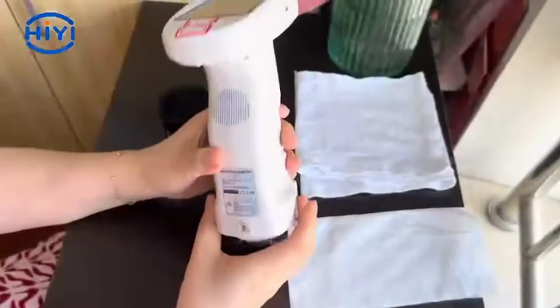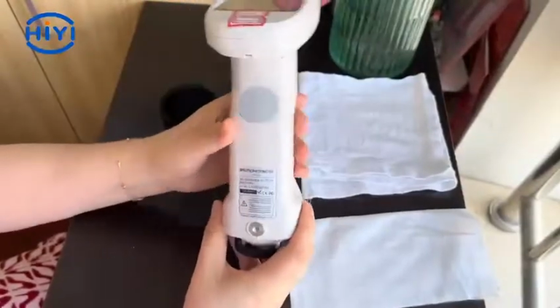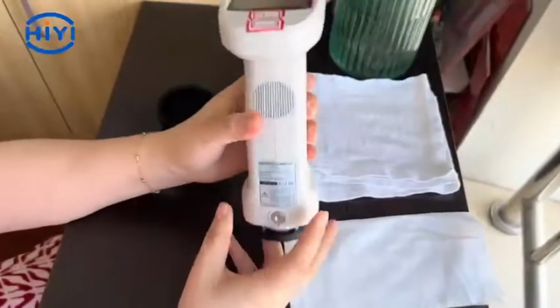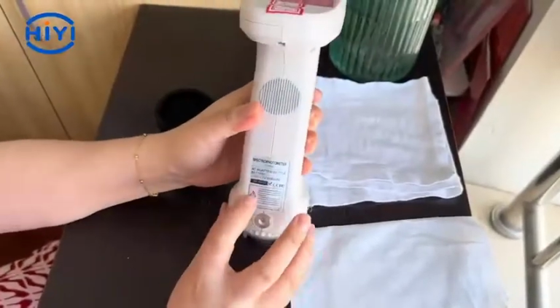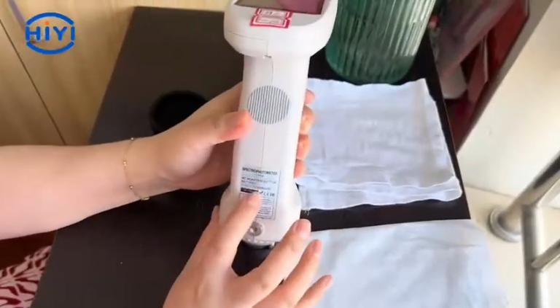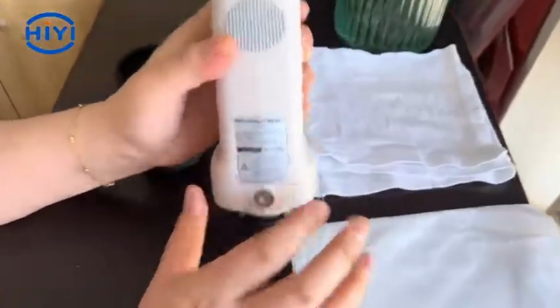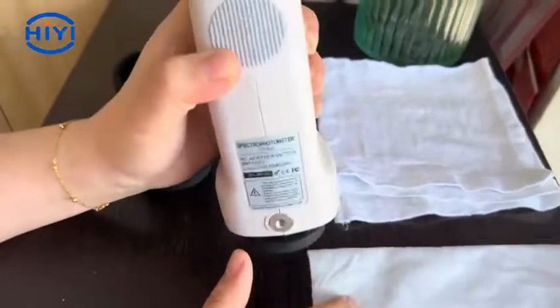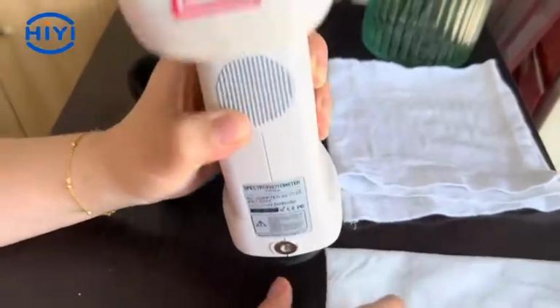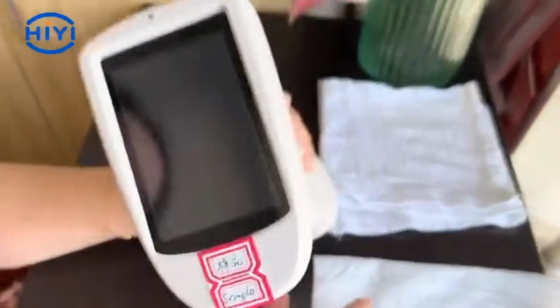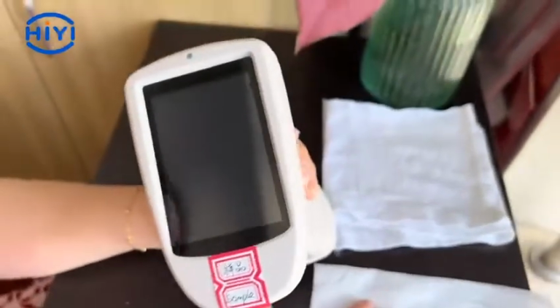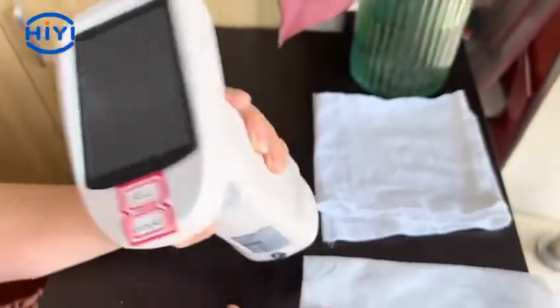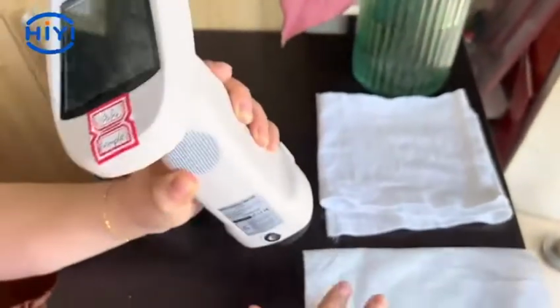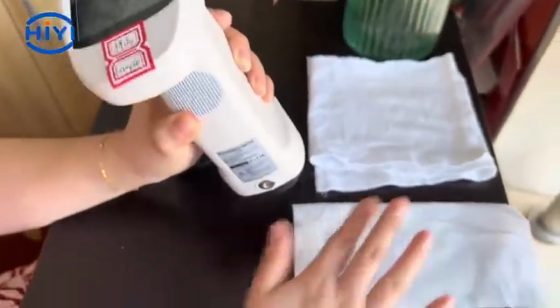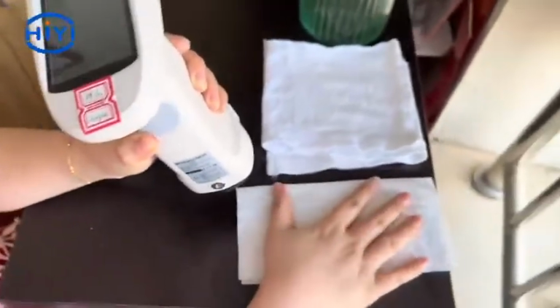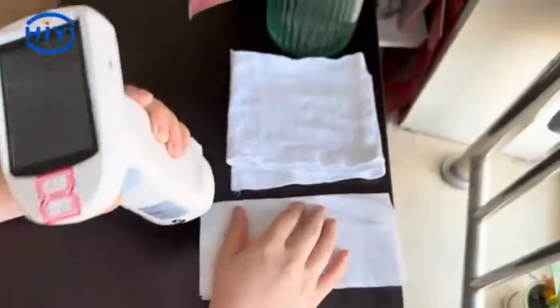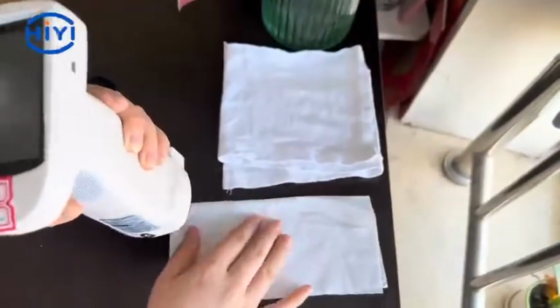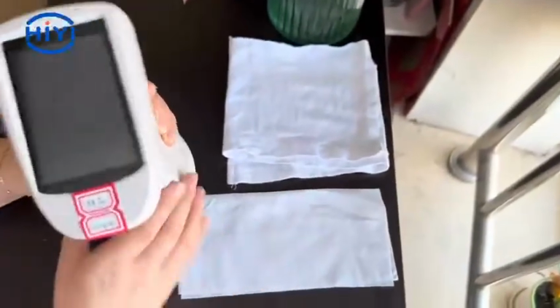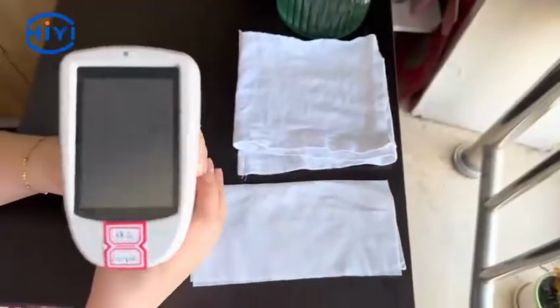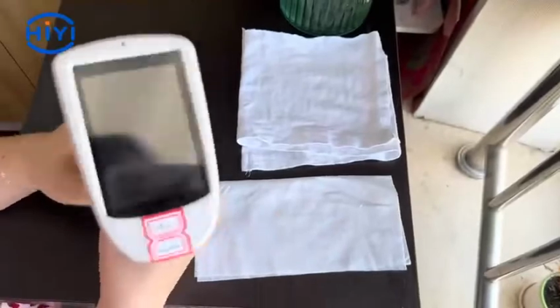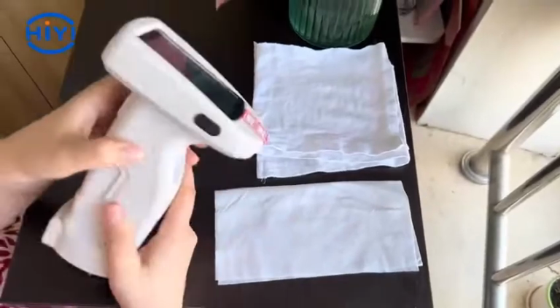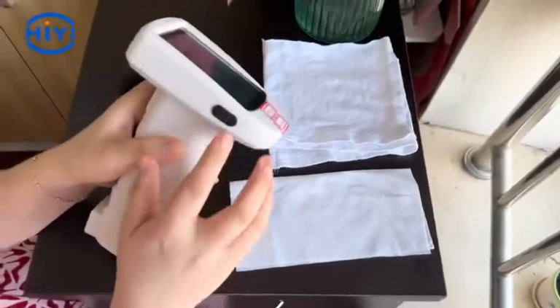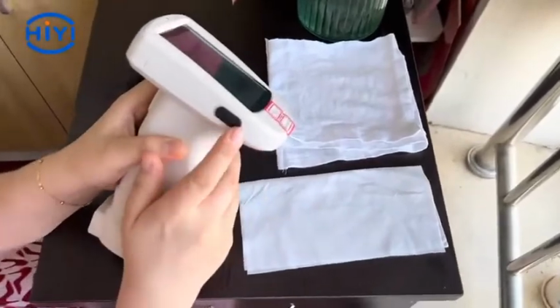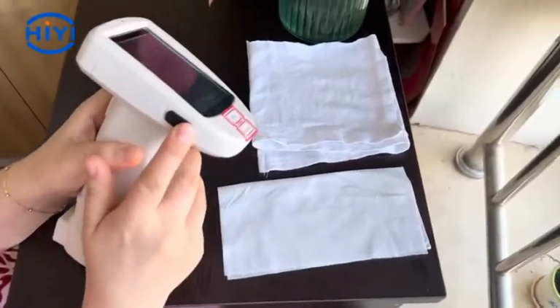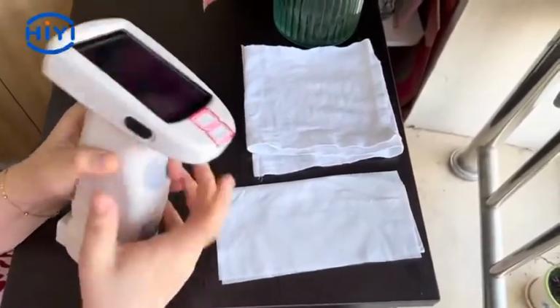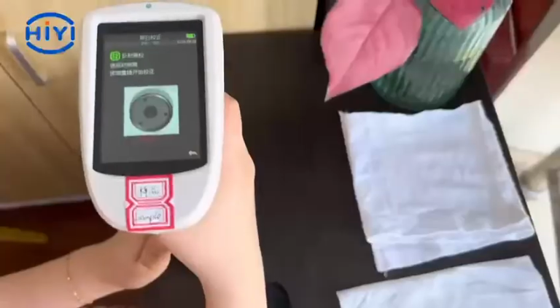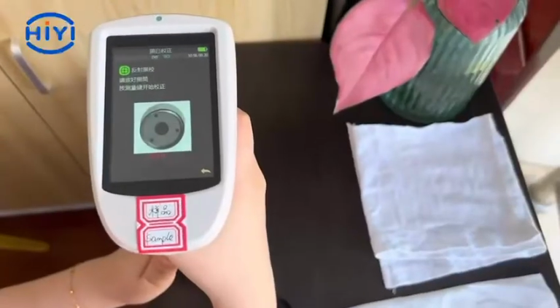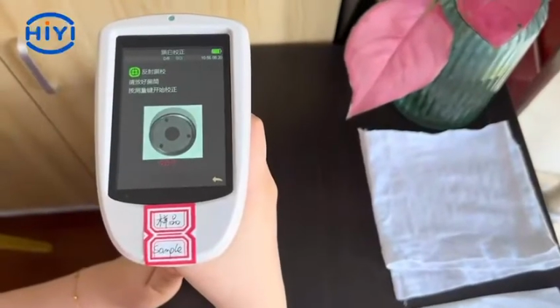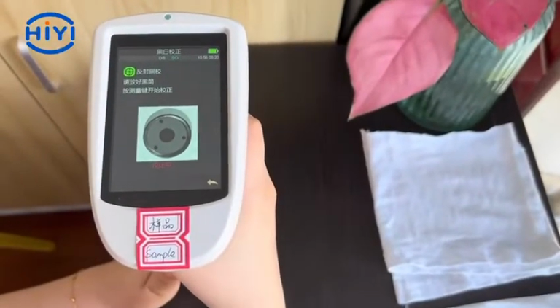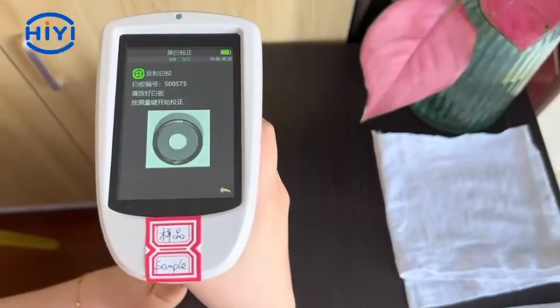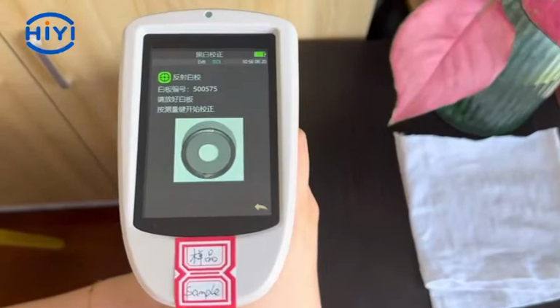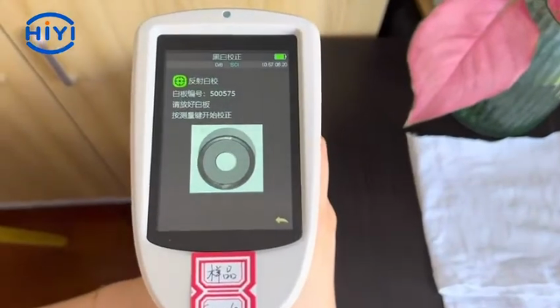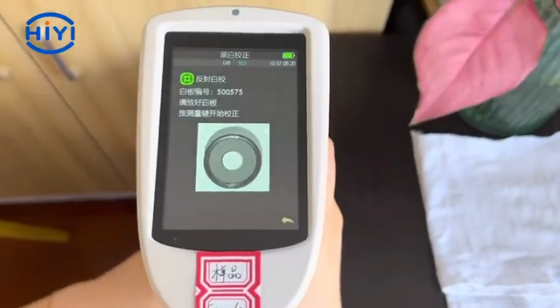Today I will use the DS7700 to test two pieces of clothes. Now let's open the power button. Before we test, we need to do the calibration.